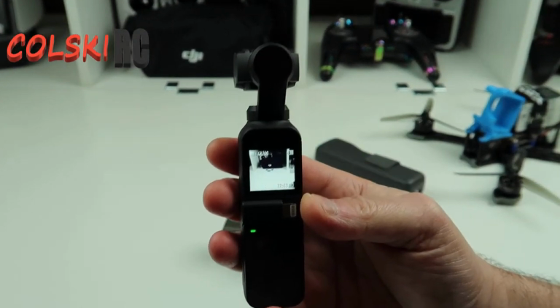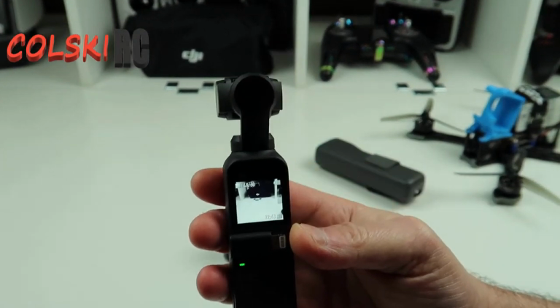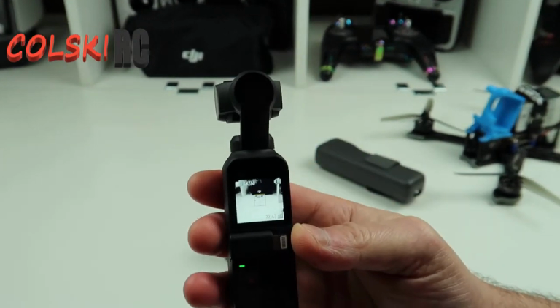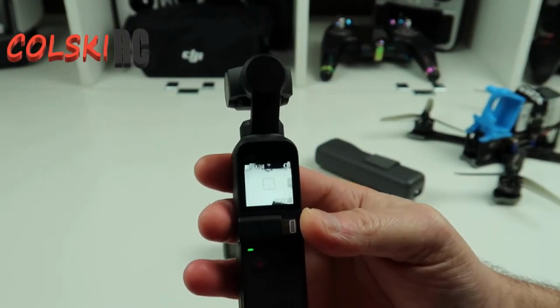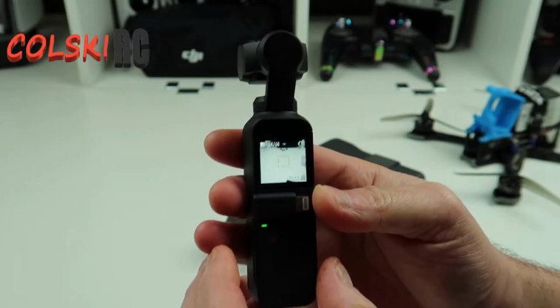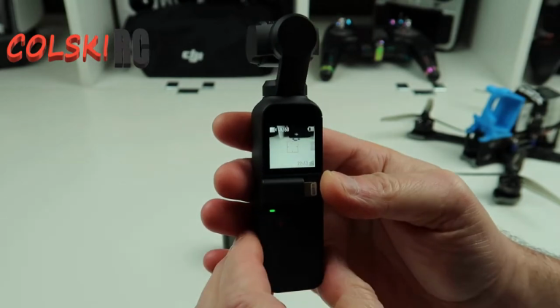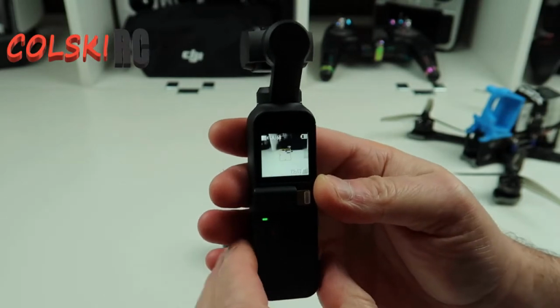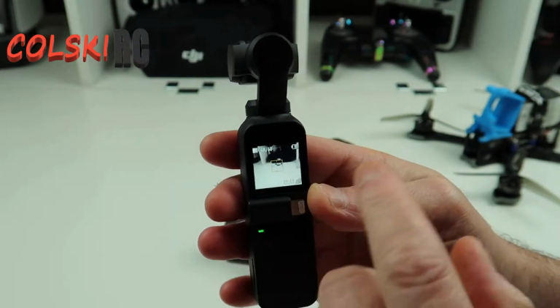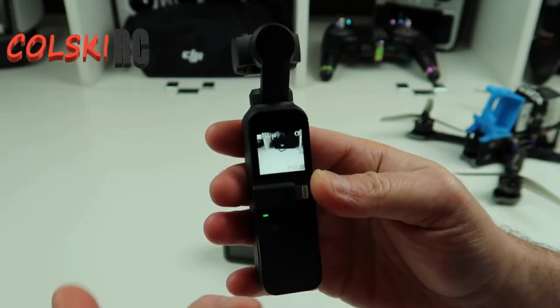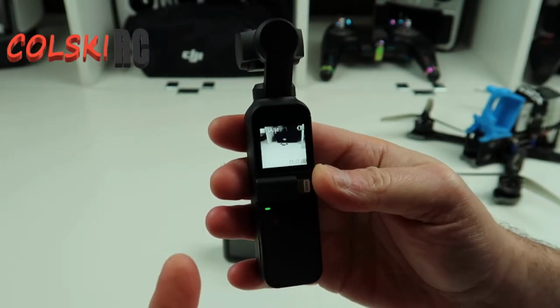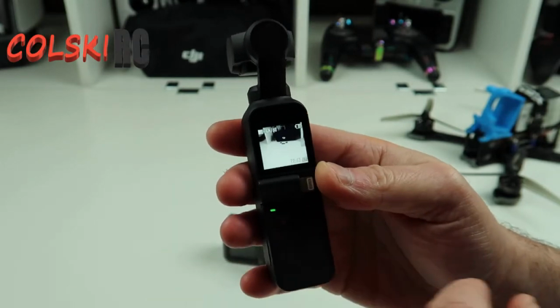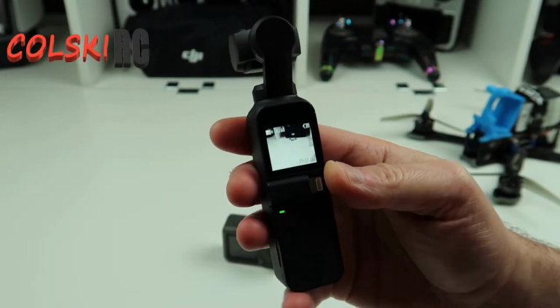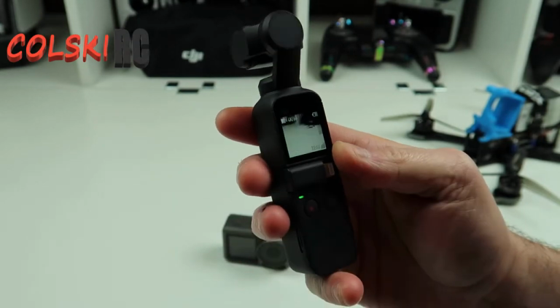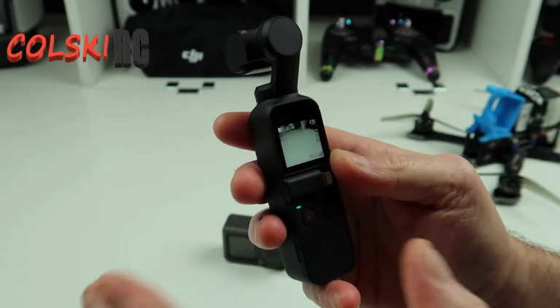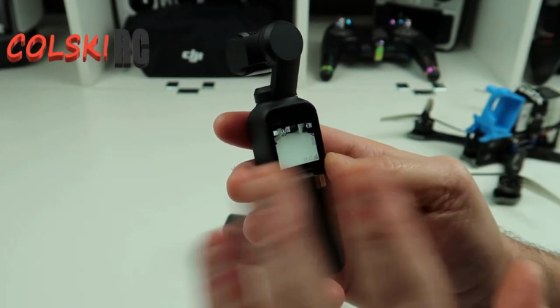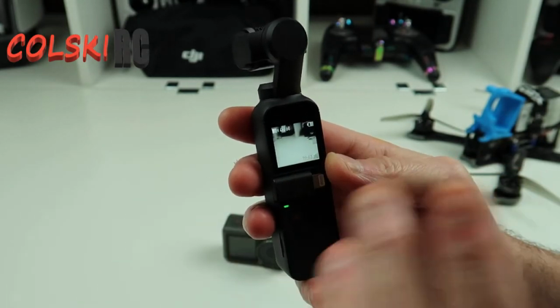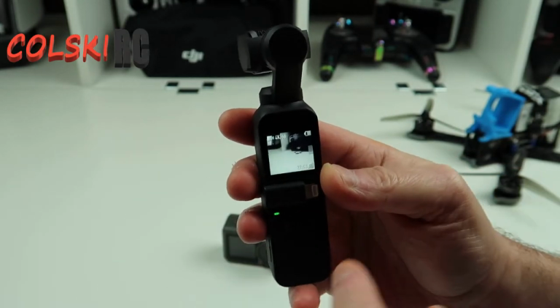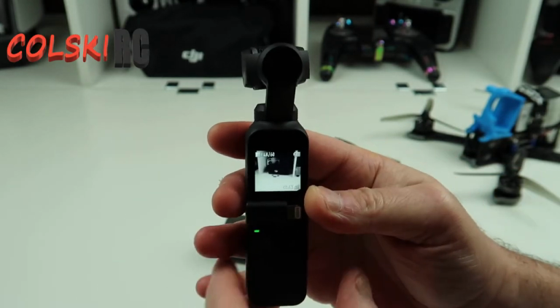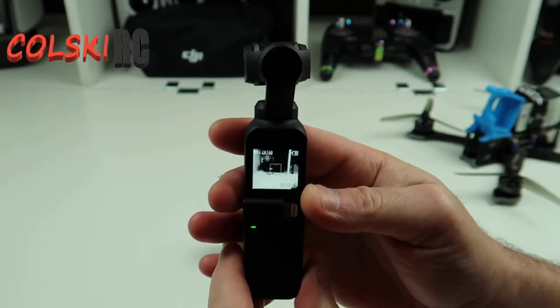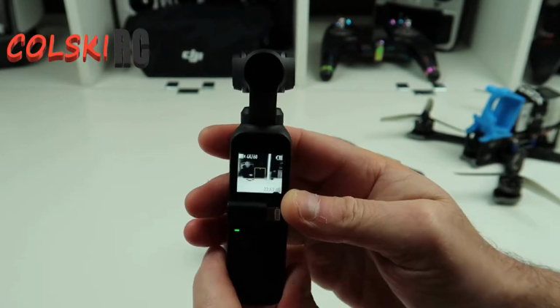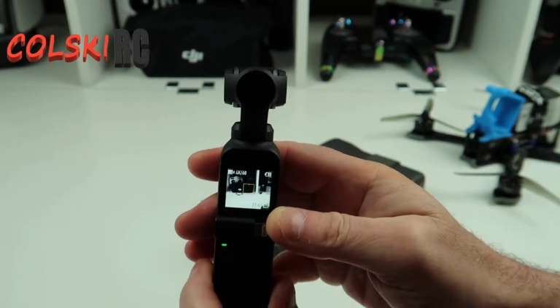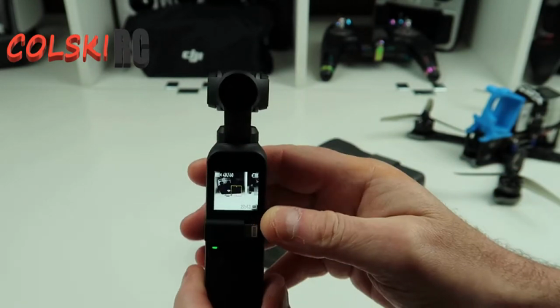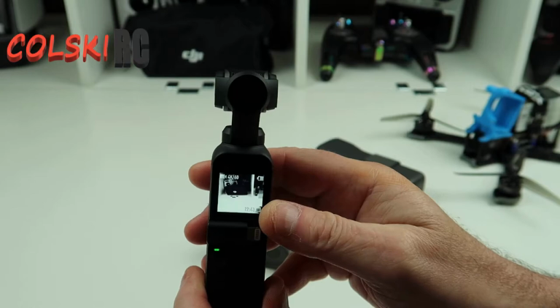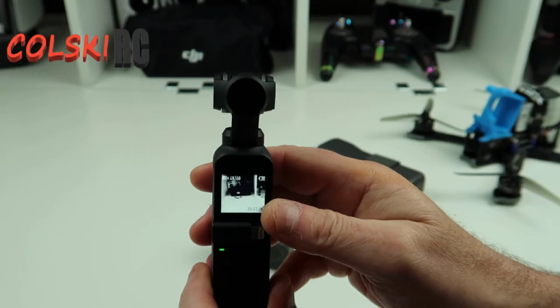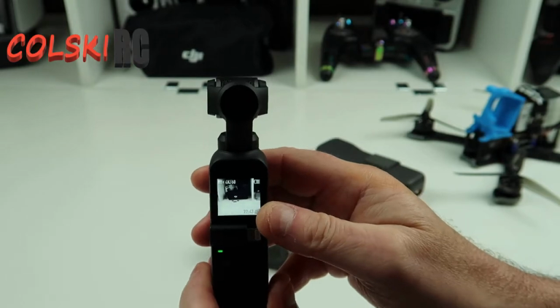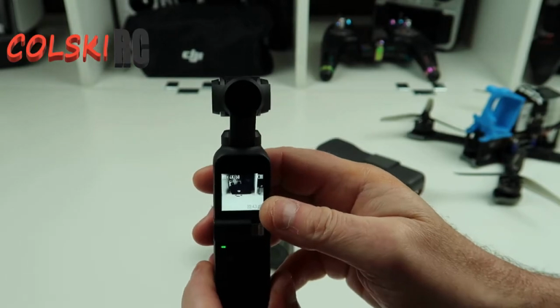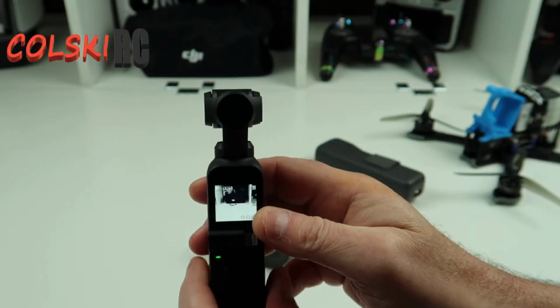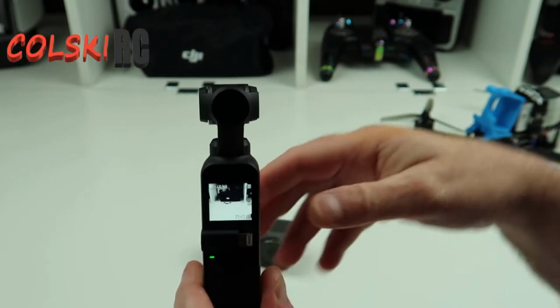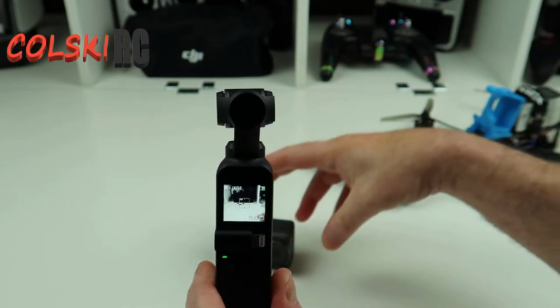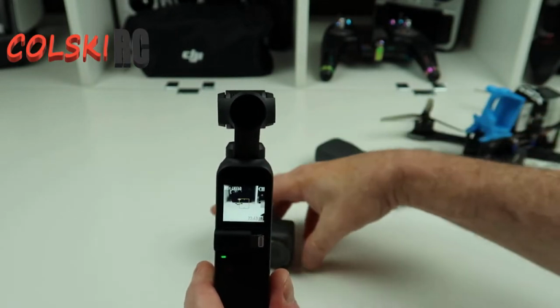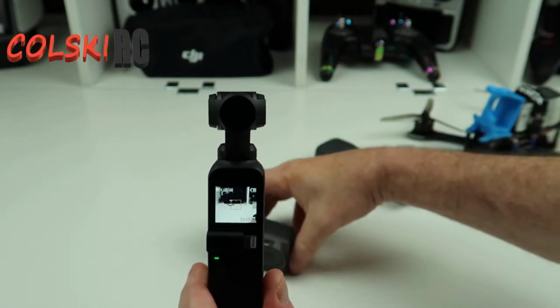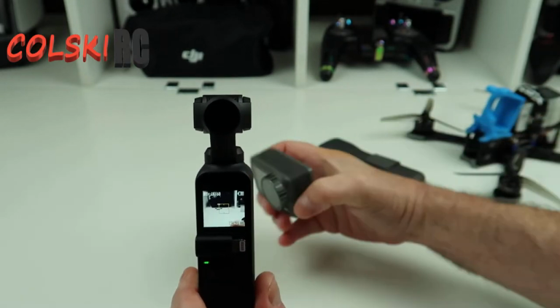You can see the screen is very small on the Pocket. I can use the screen but it's still too small and for the stuff I use it for I find it difficult.